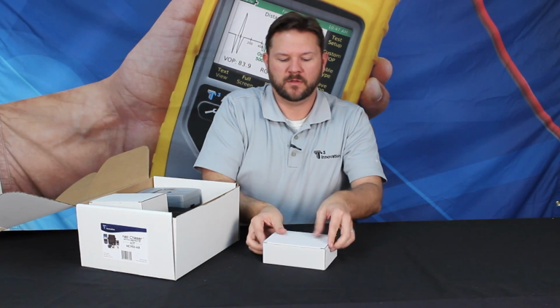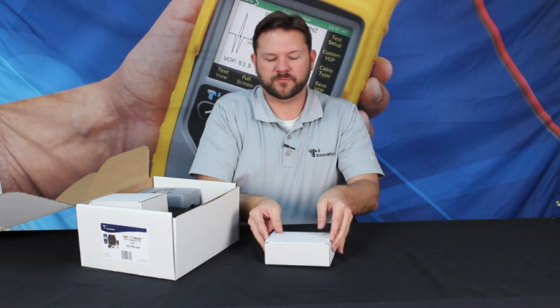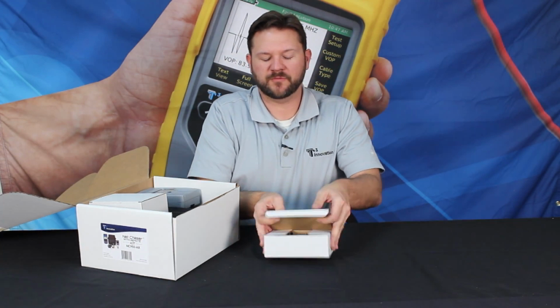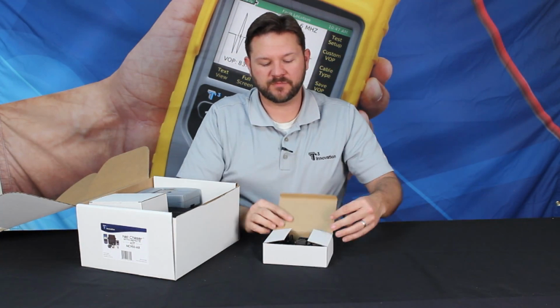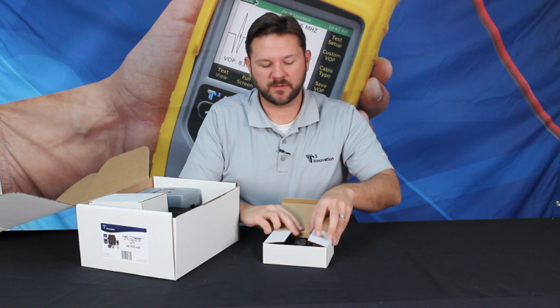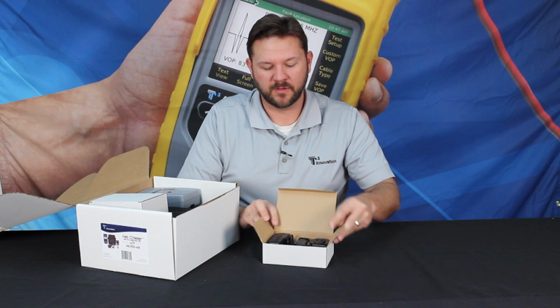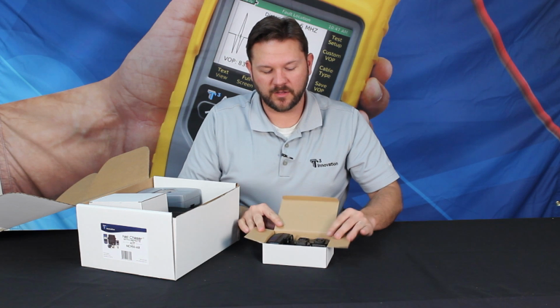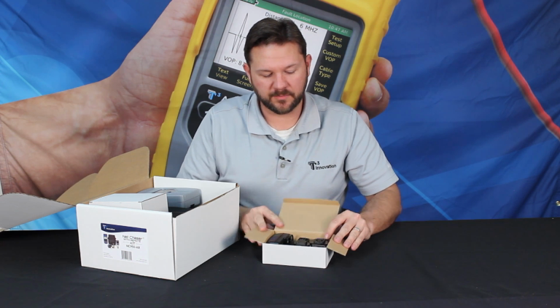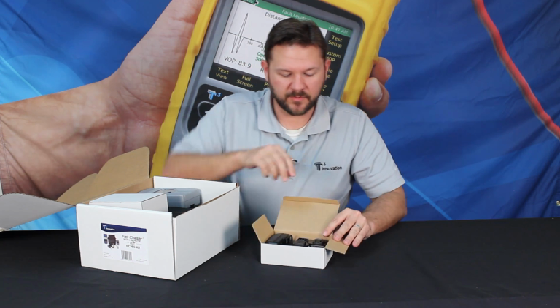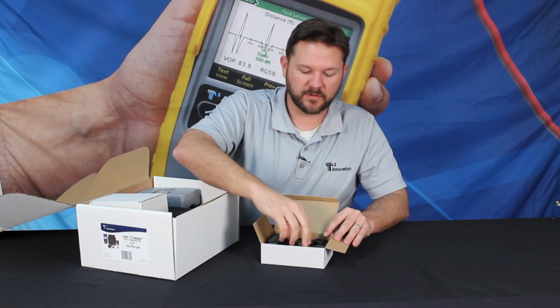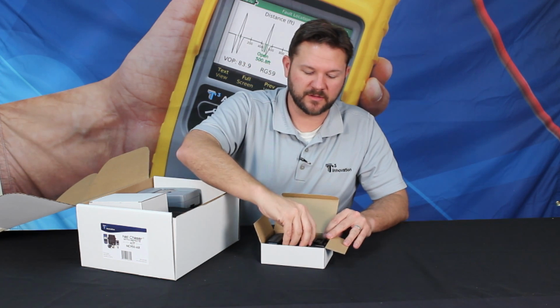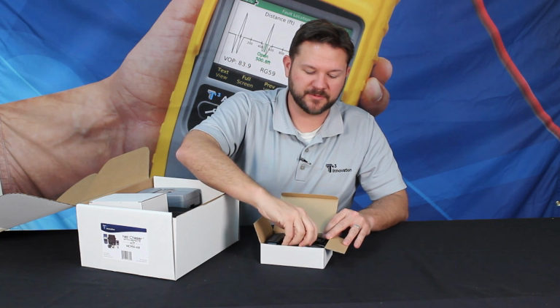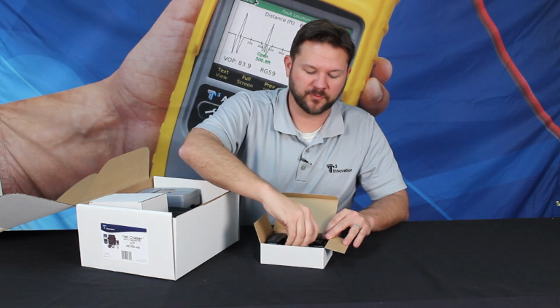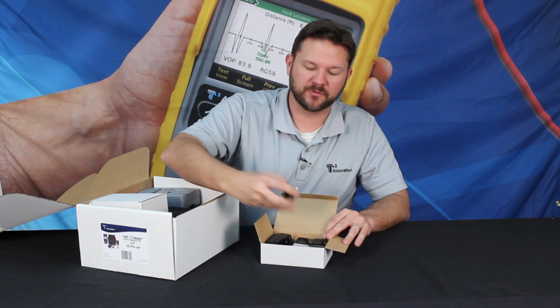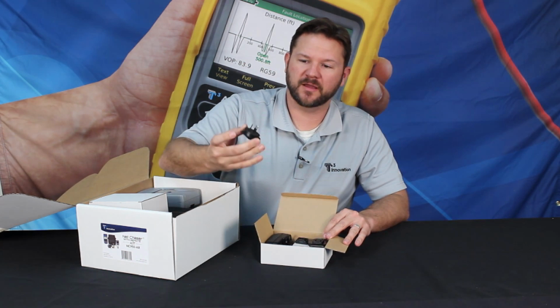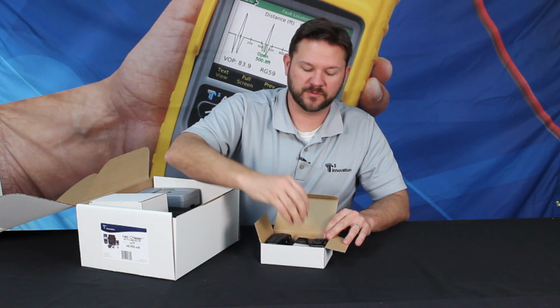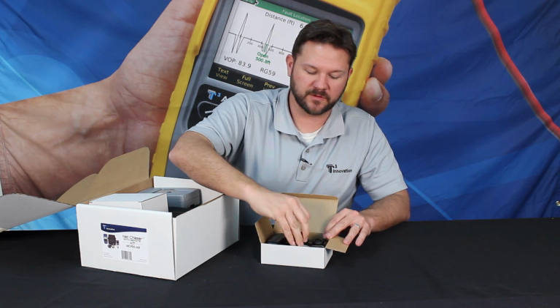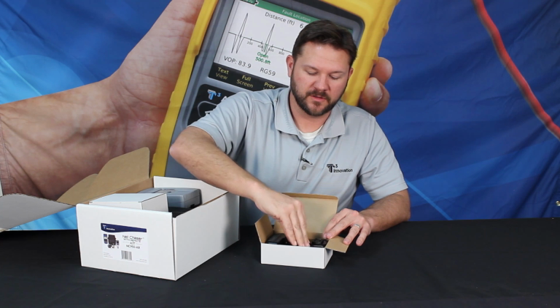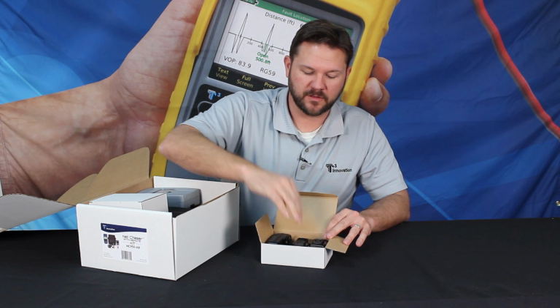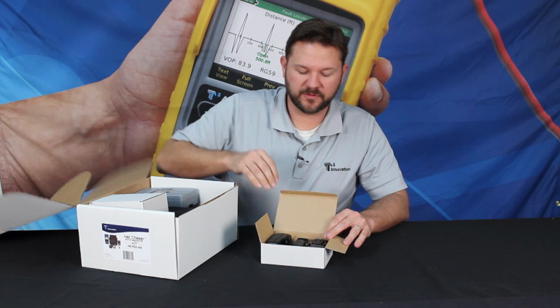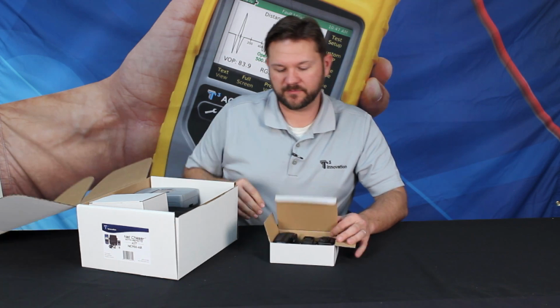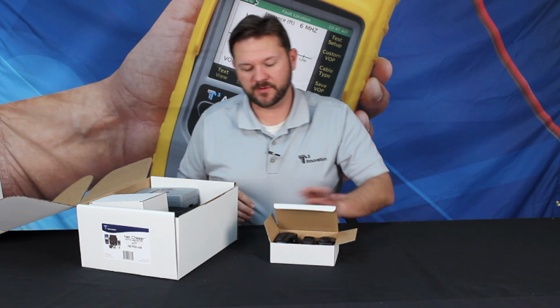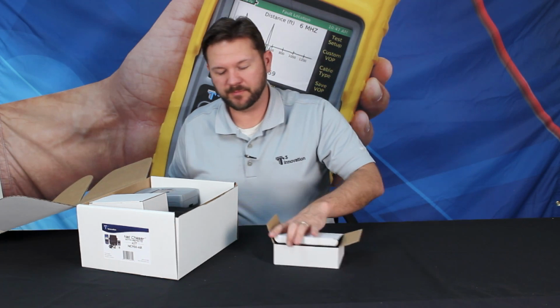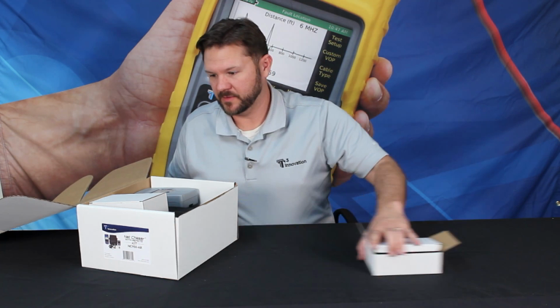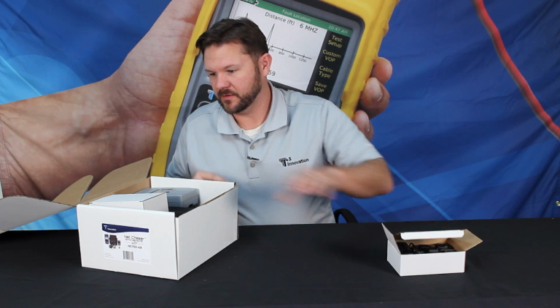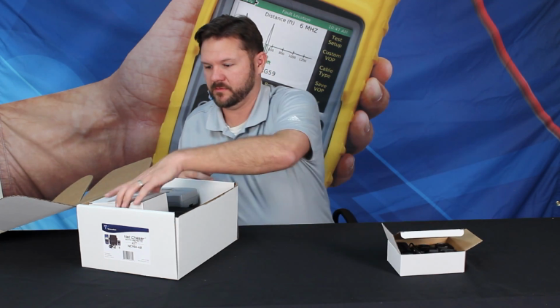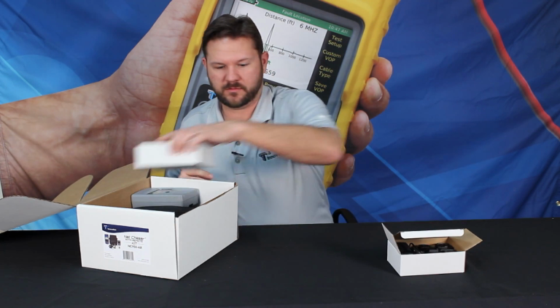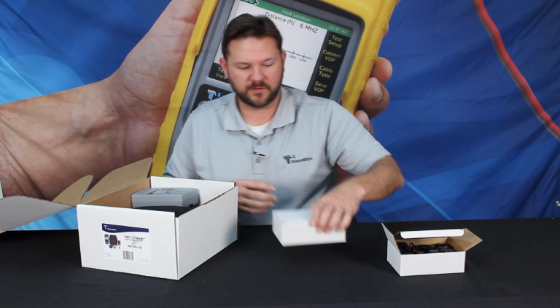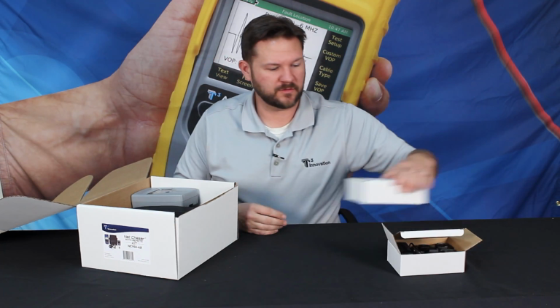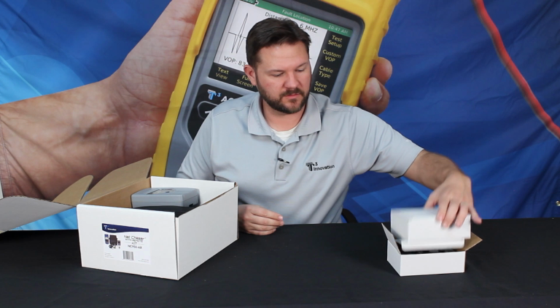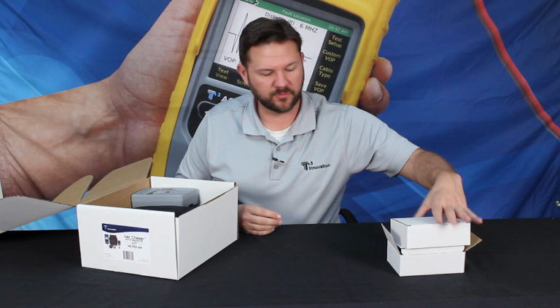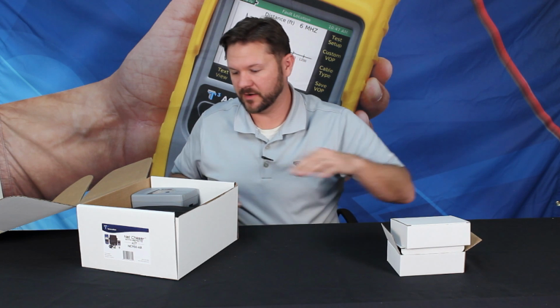First off we have all the correct adapters for the power supplies for whichever country — for Europe, Asia, North America.